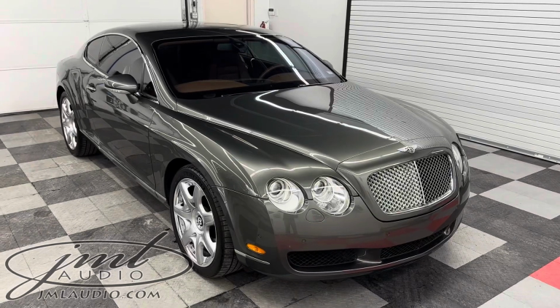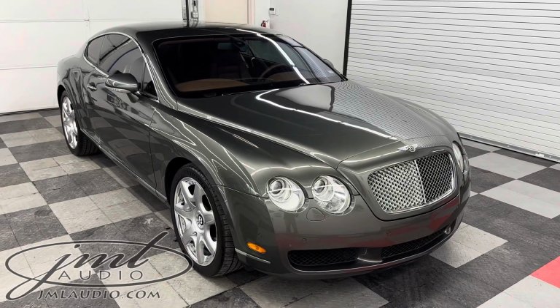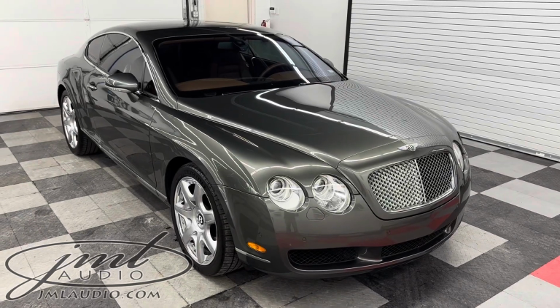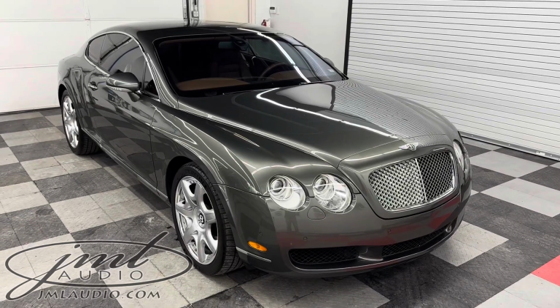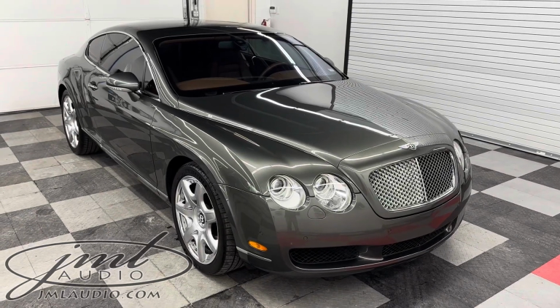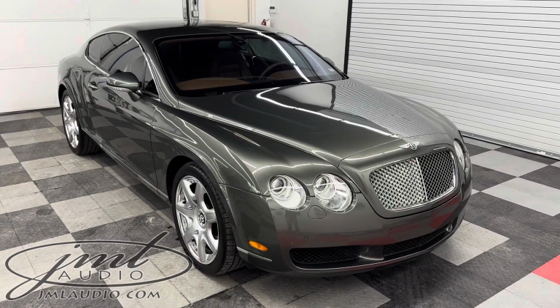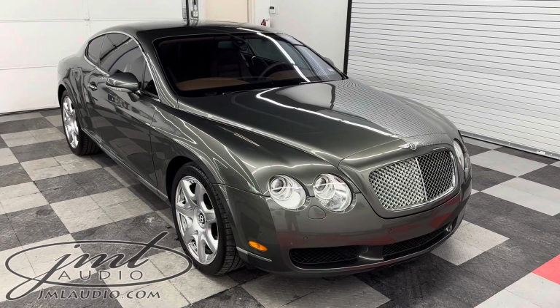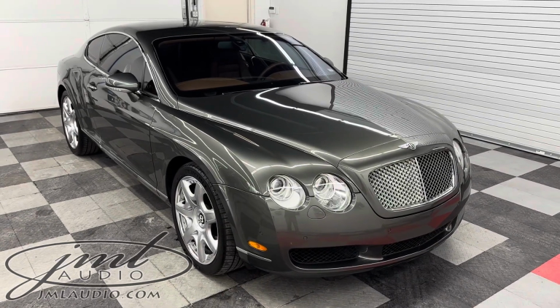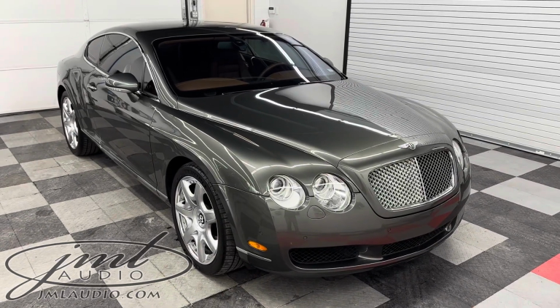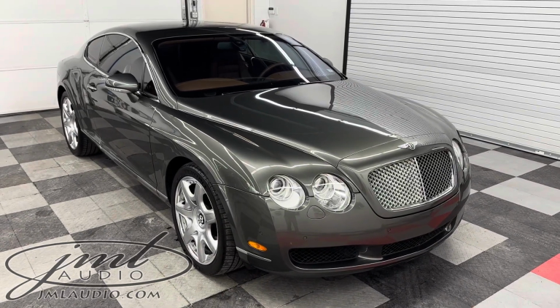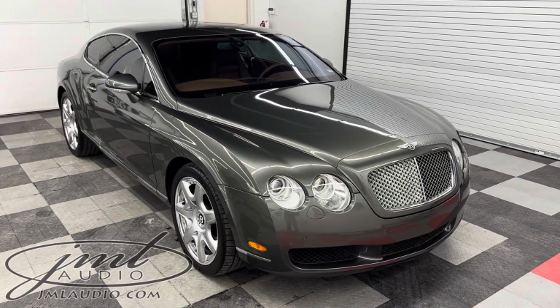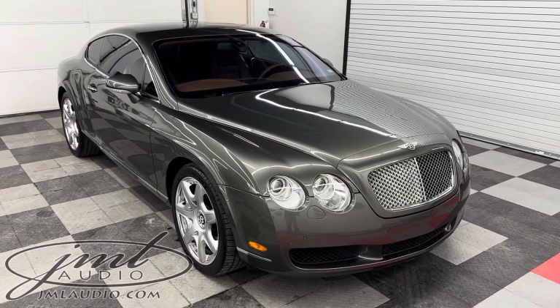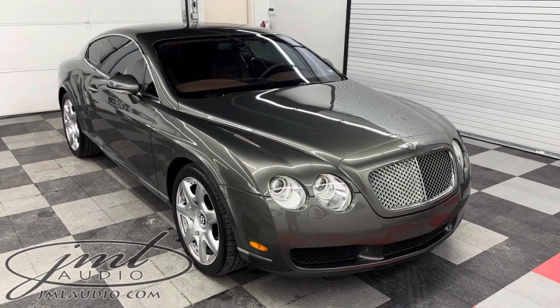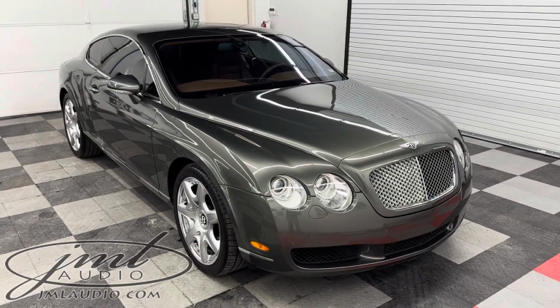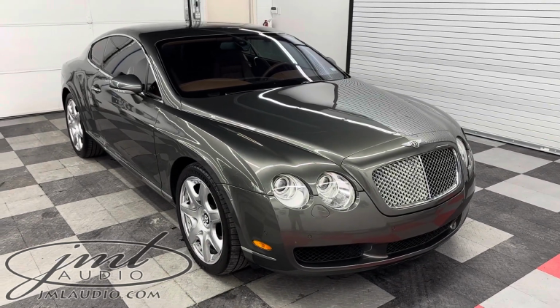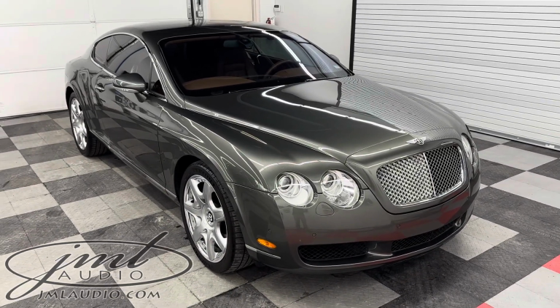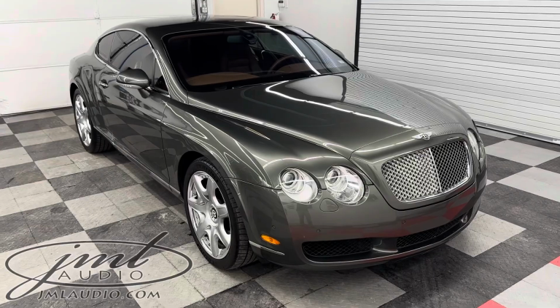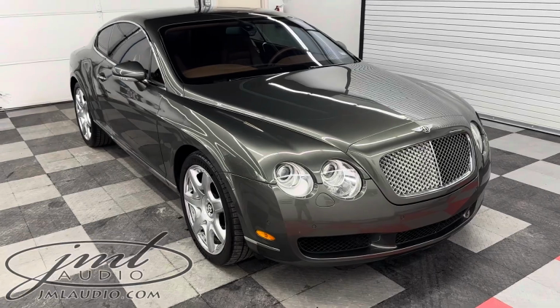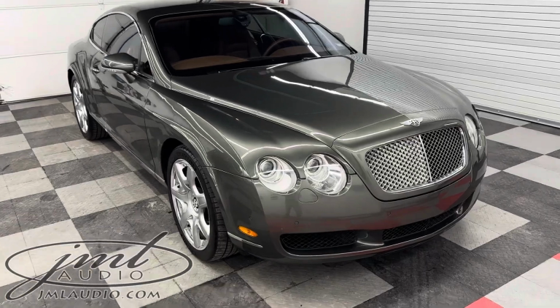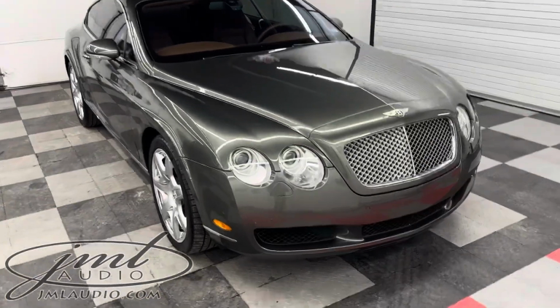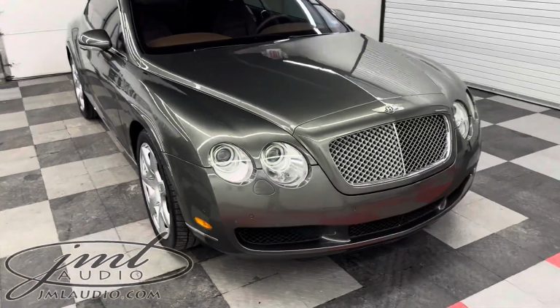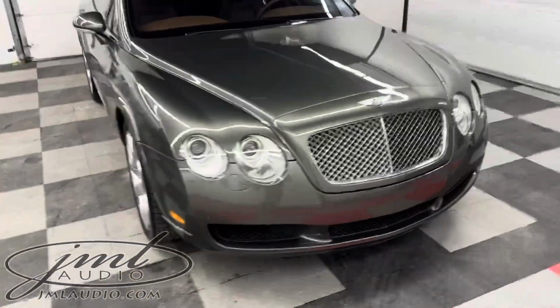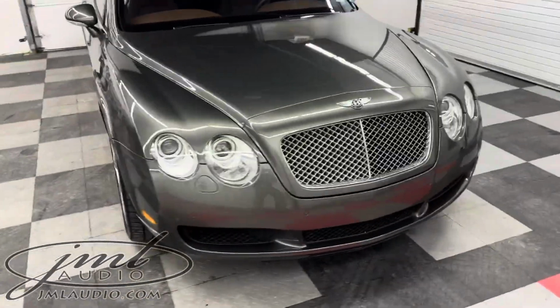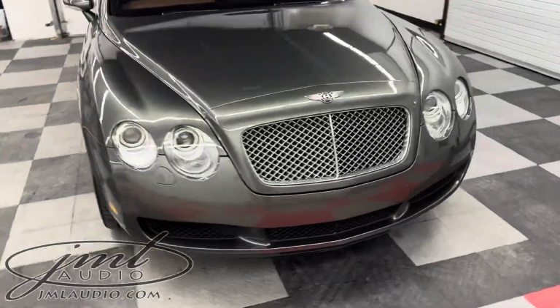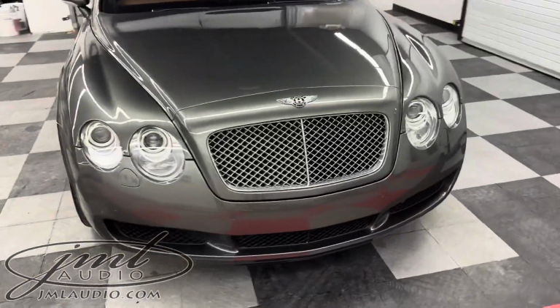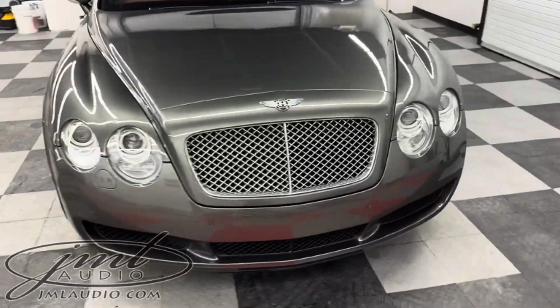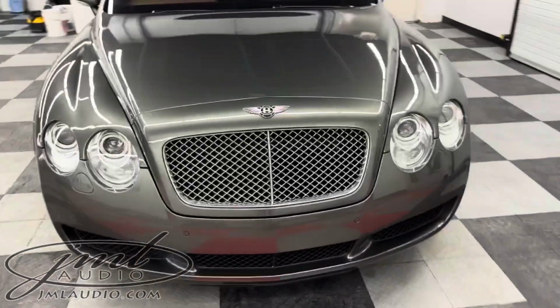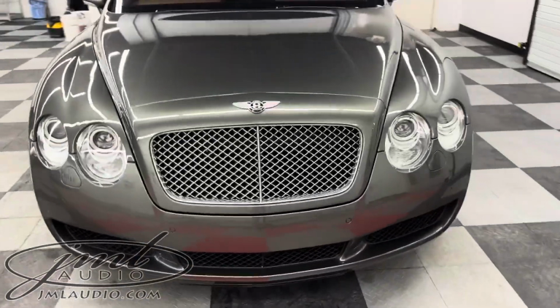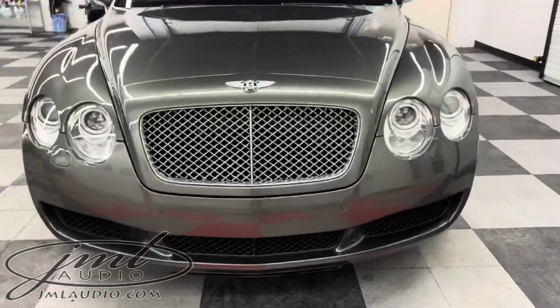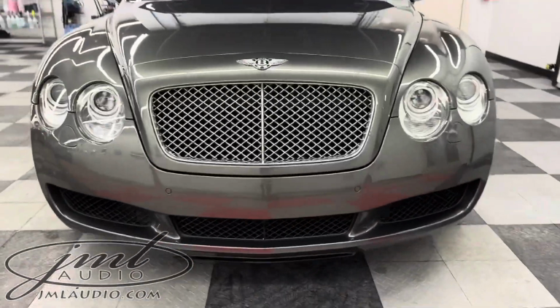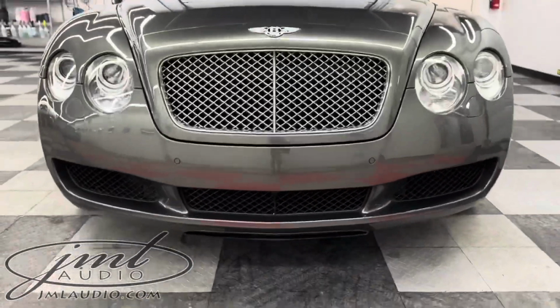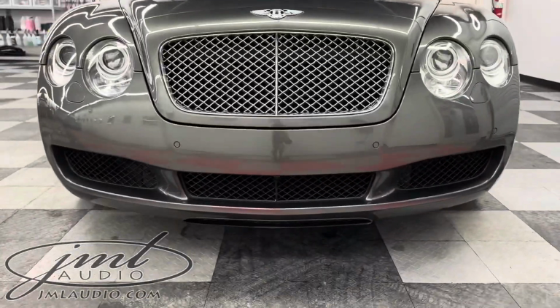The vehicle we're looking at today at JMA Audio of St. Louis is this 2005 Bentley Continental. We made a number of enhancements to it, starting with a focus on safety and technology for this specific client.